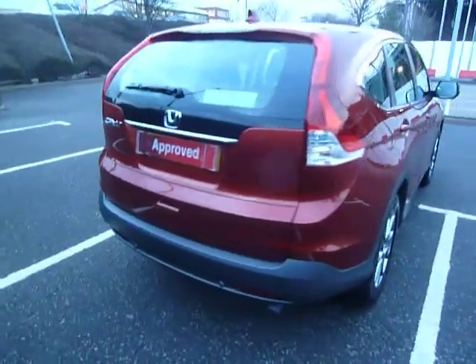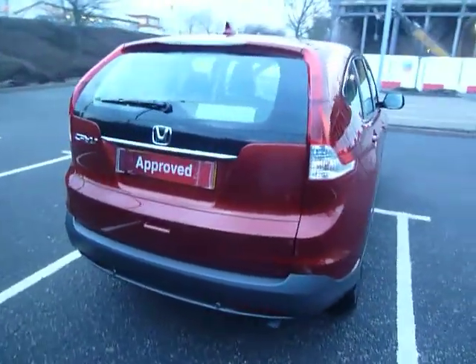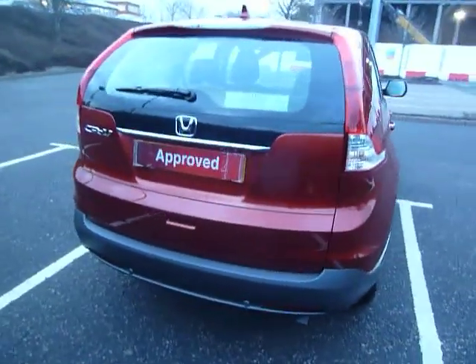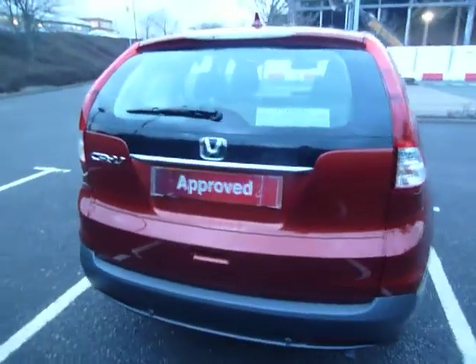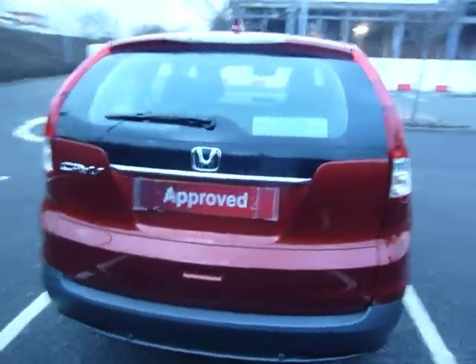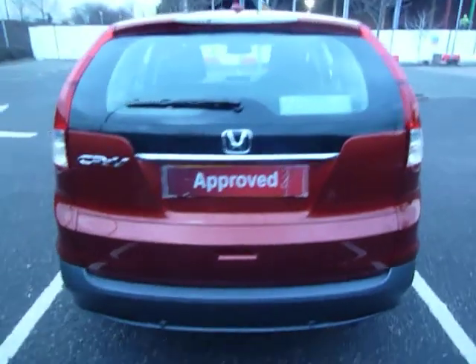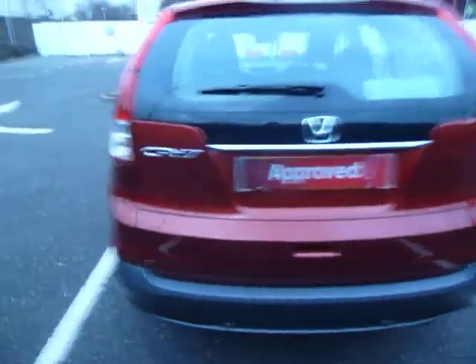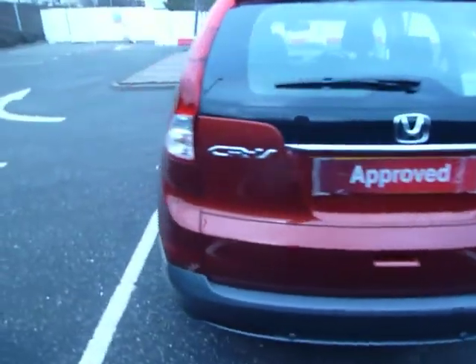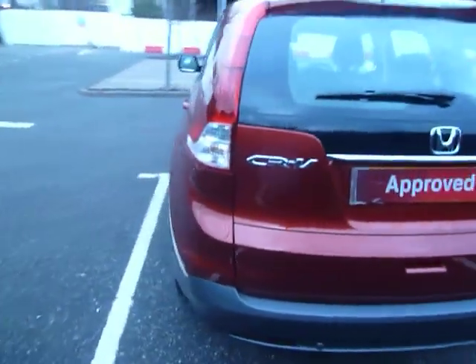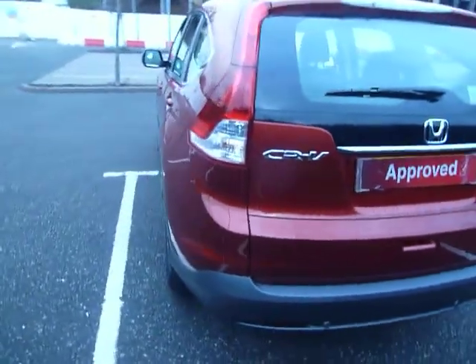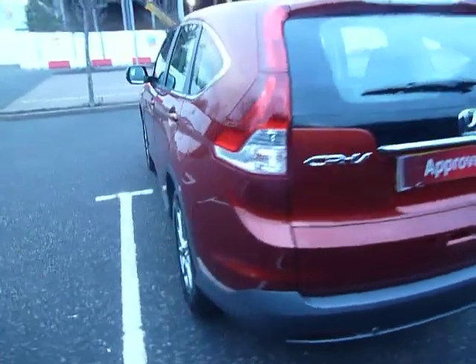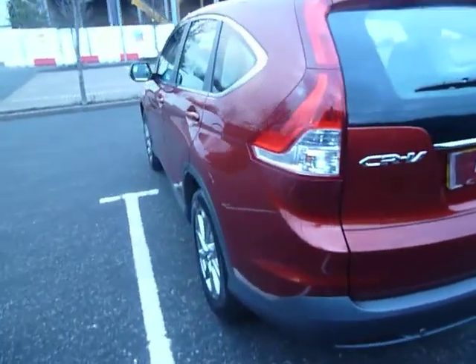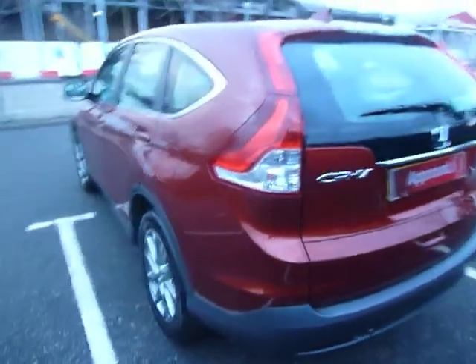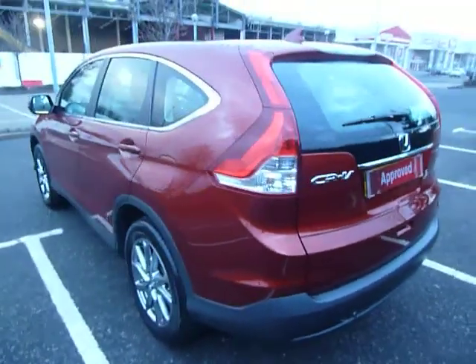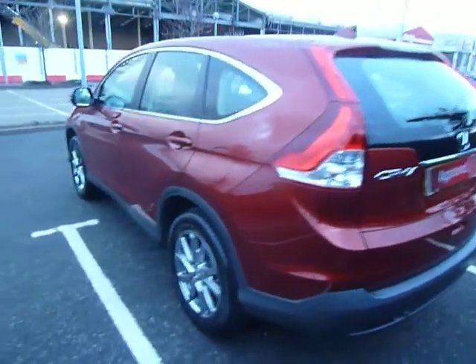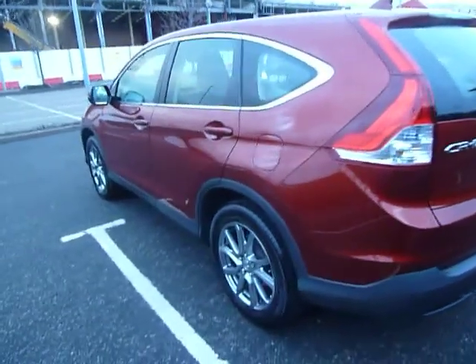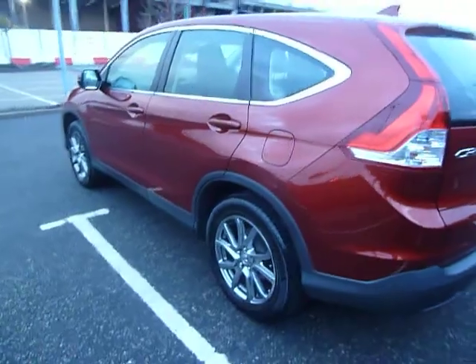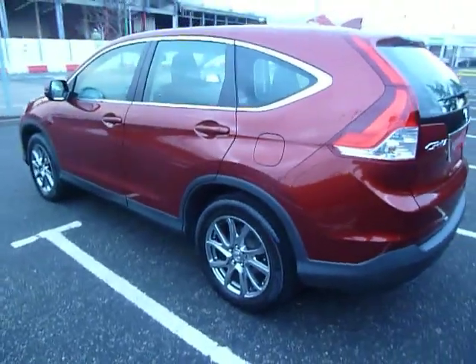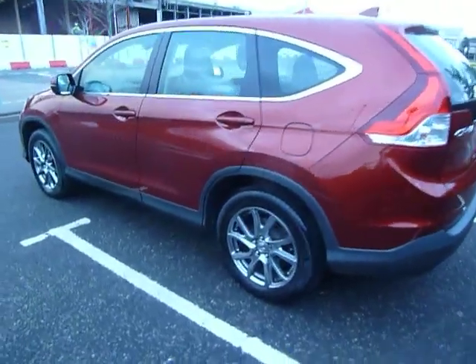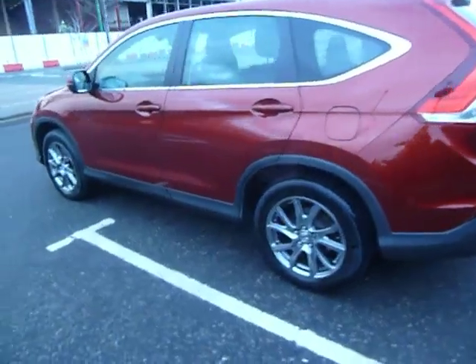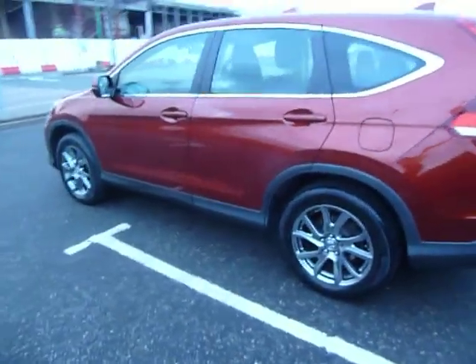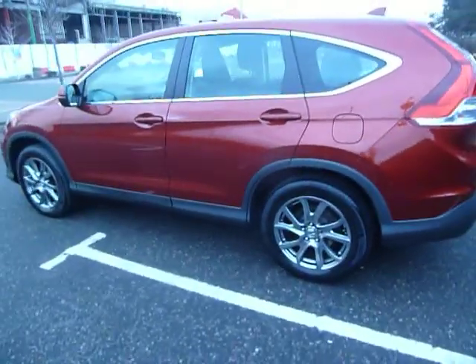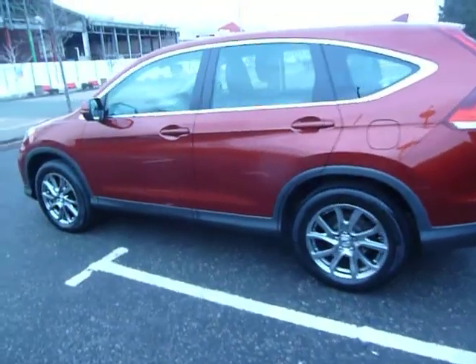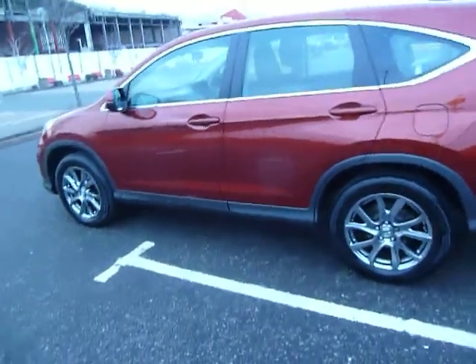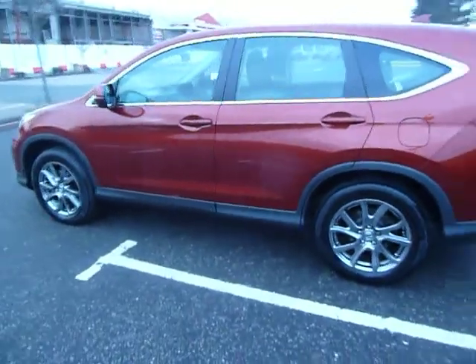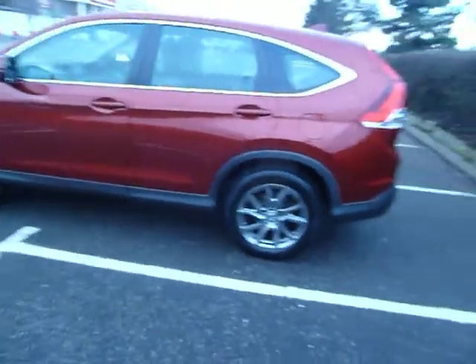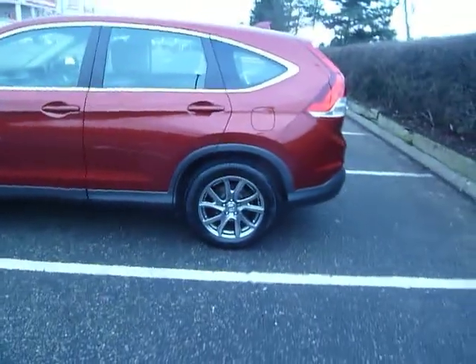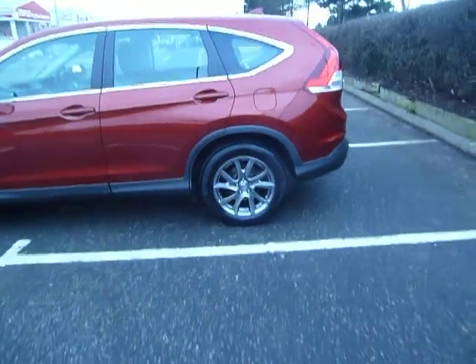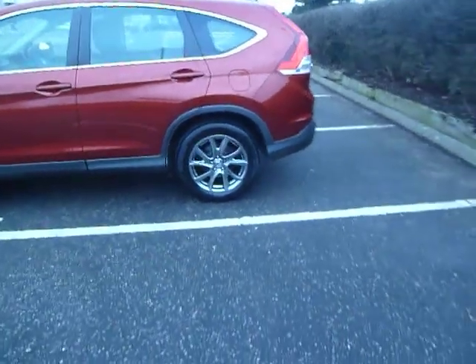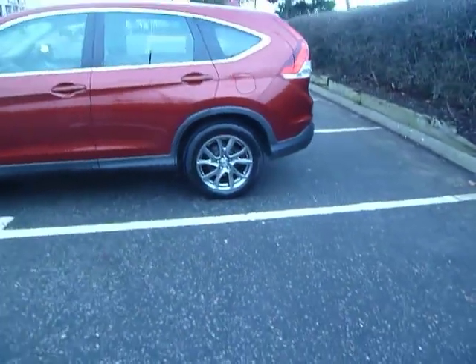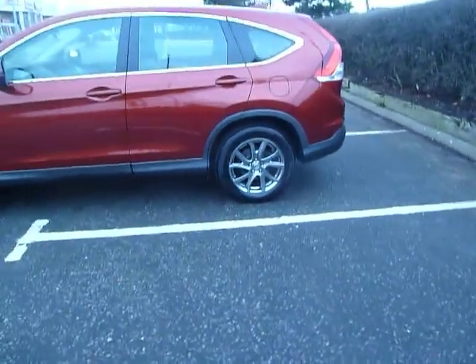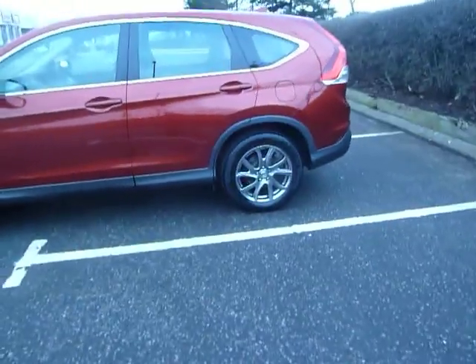This car is on the 62 plate and it's done about 24 and a half thousand miles. The road tax for the year on this car is £145 and it's good on the MPG as well.